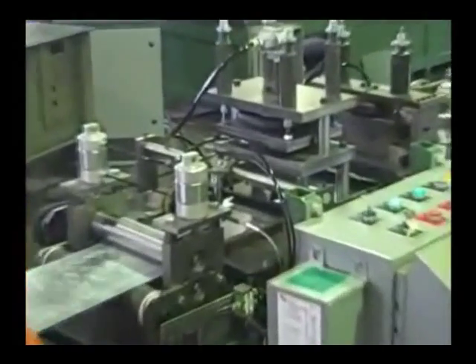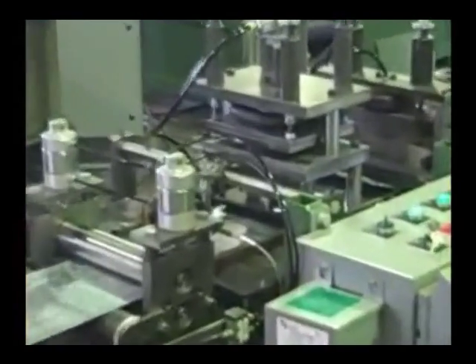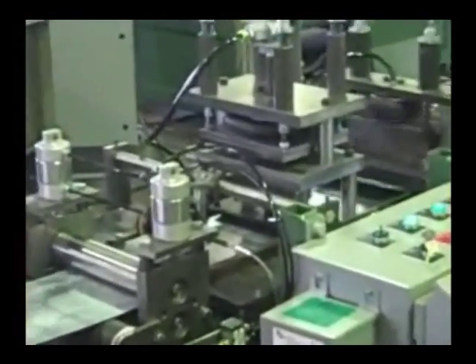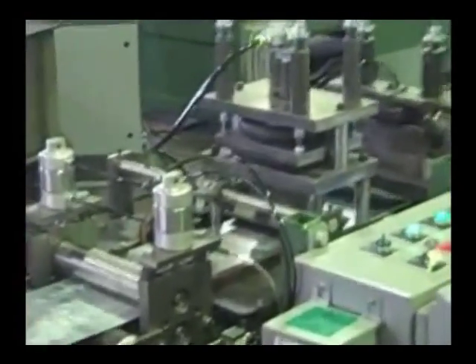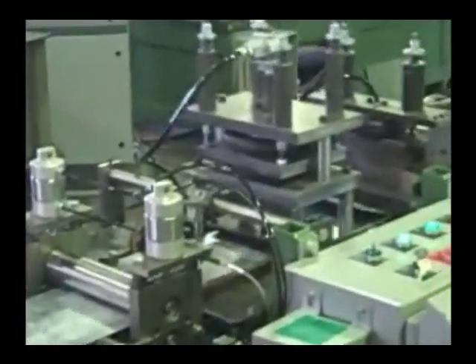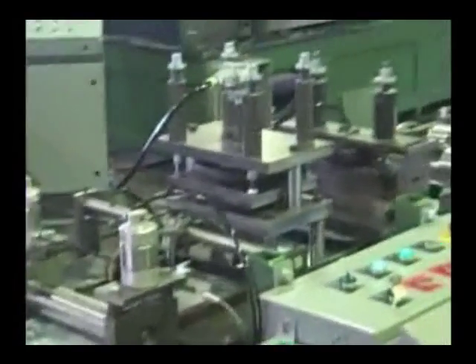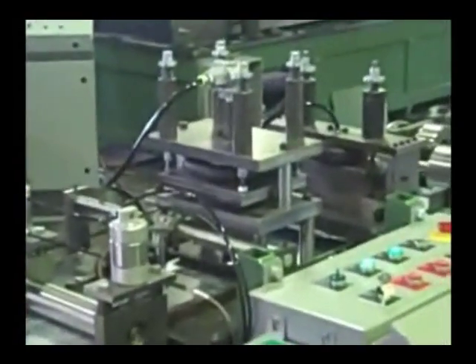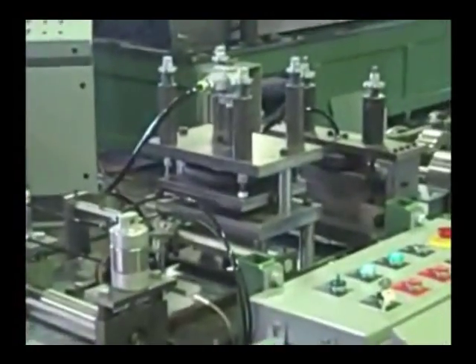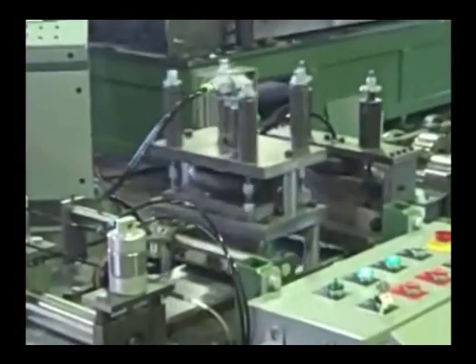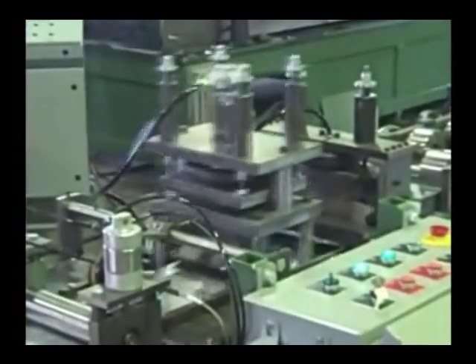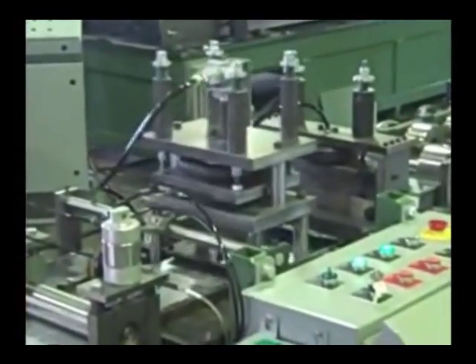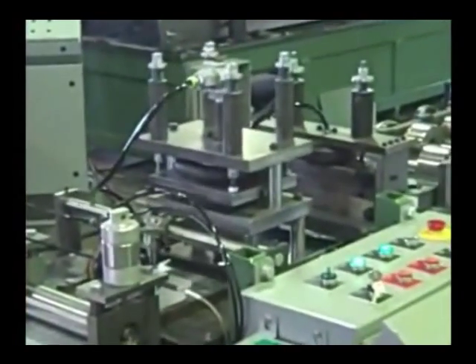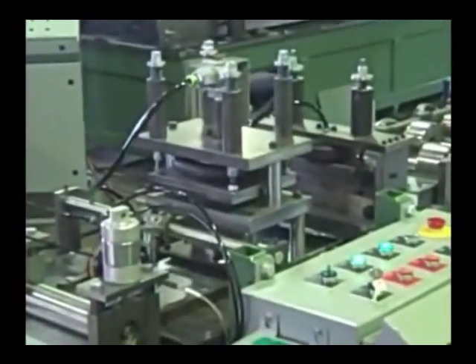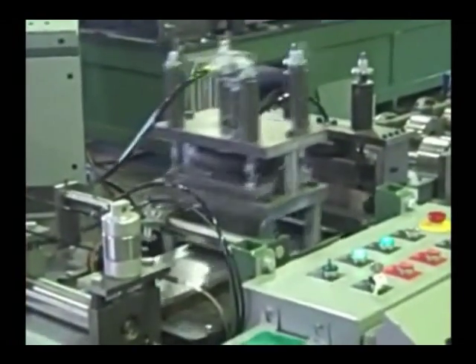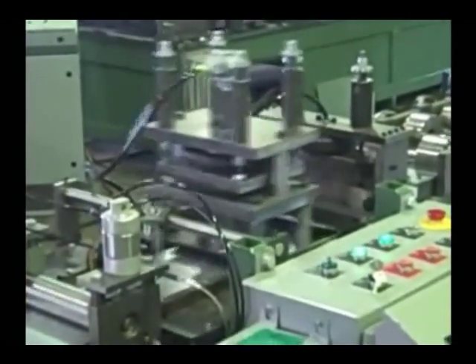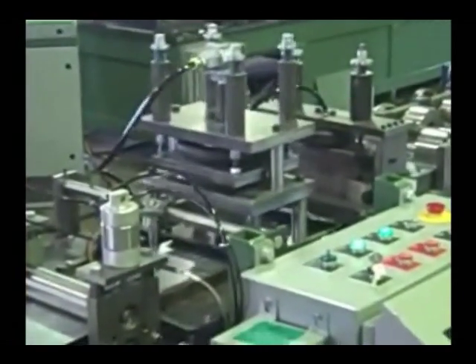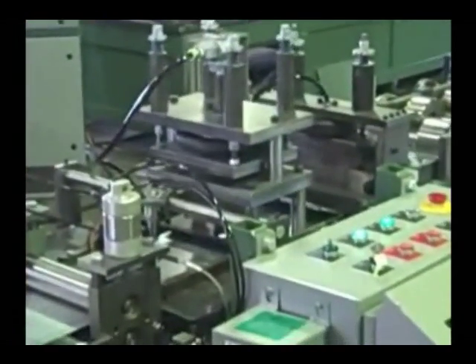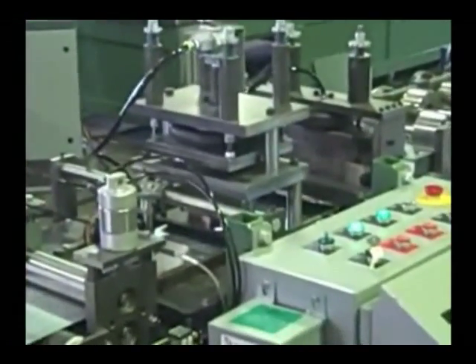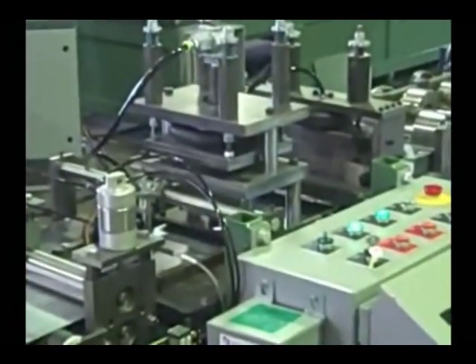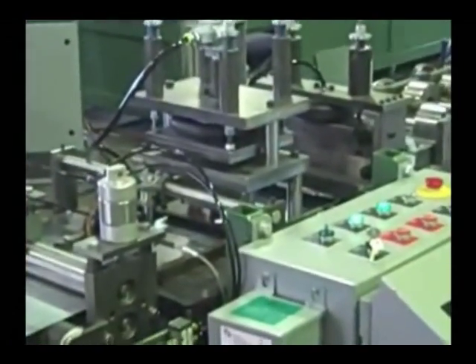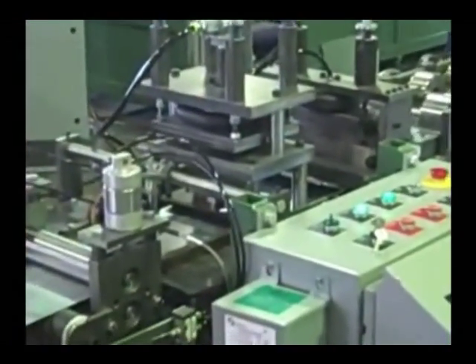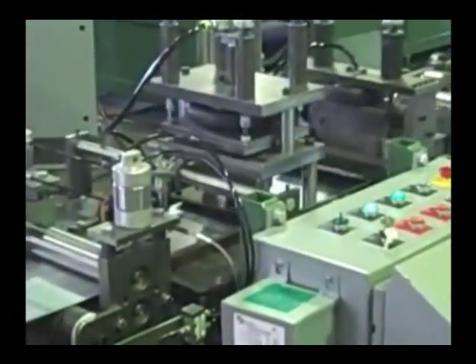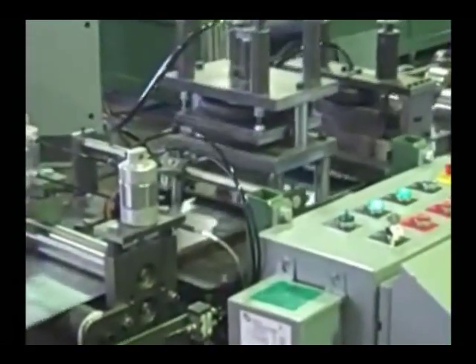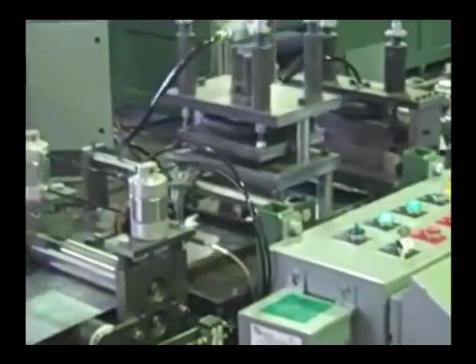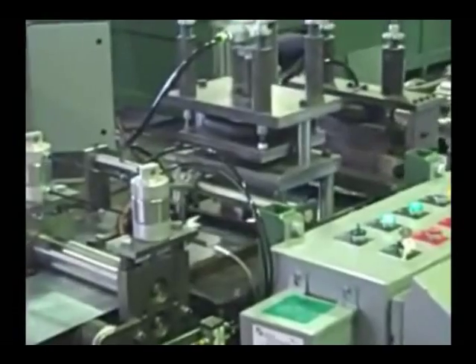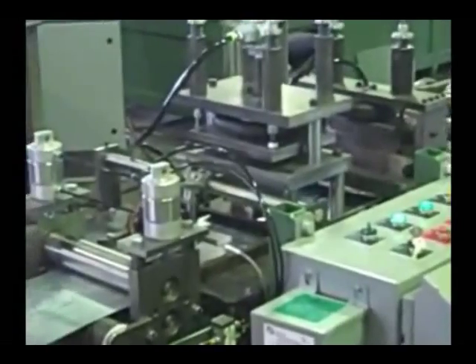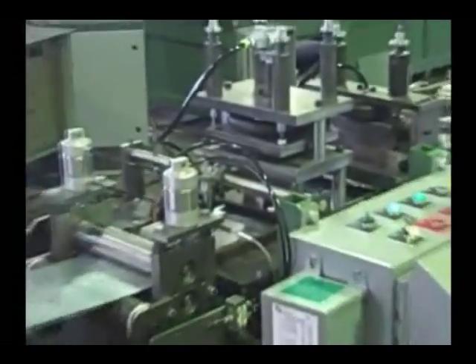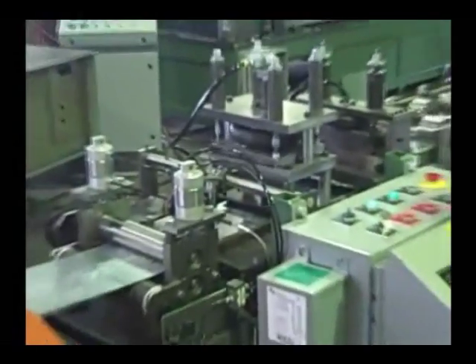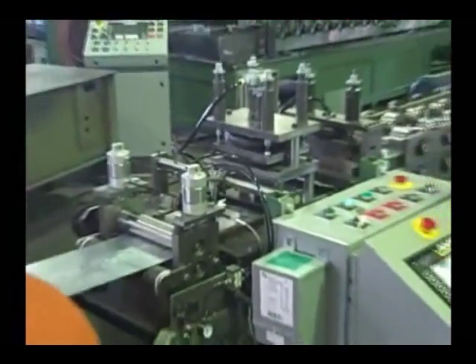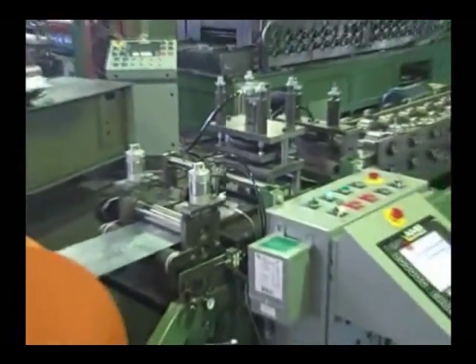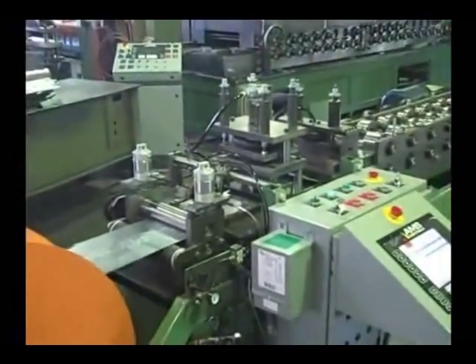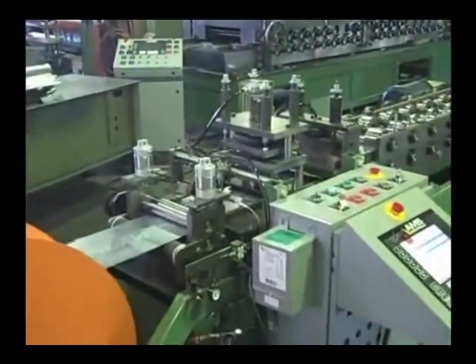The main objective to manufacturing your own stud and track is to eliminate manufacturing costs, inventories, and scrap loss, and to produce studs to size on a just-in-time basis.